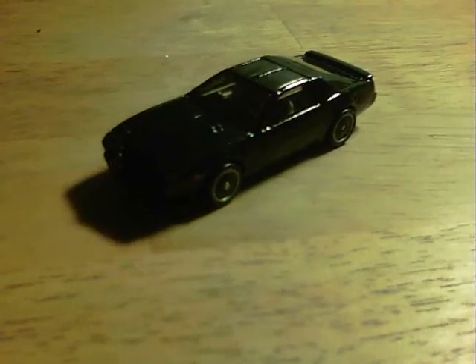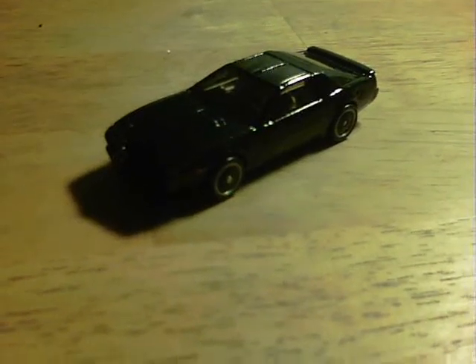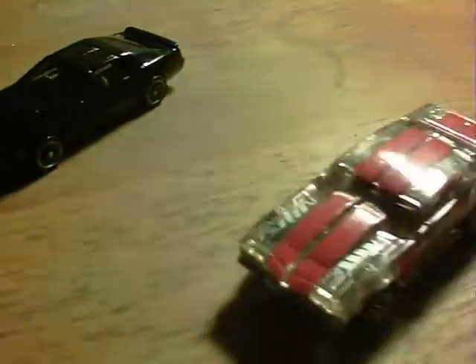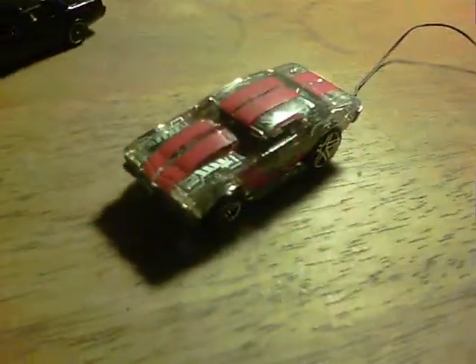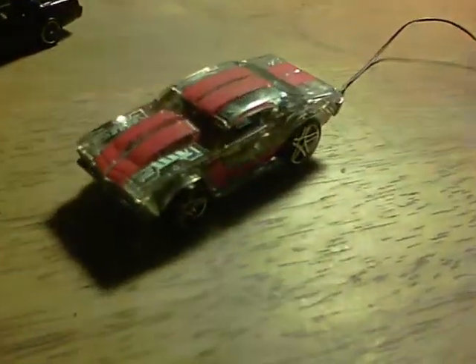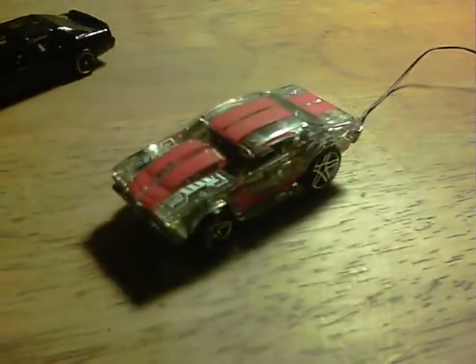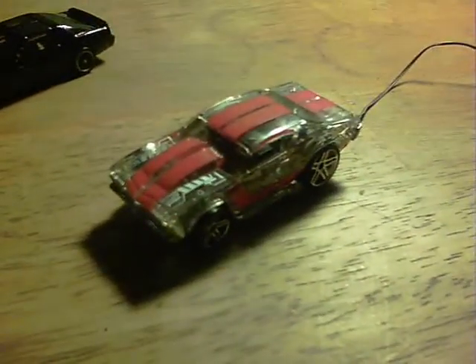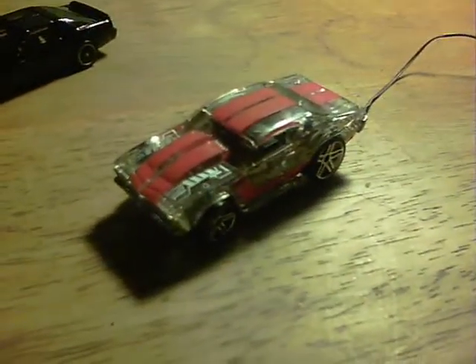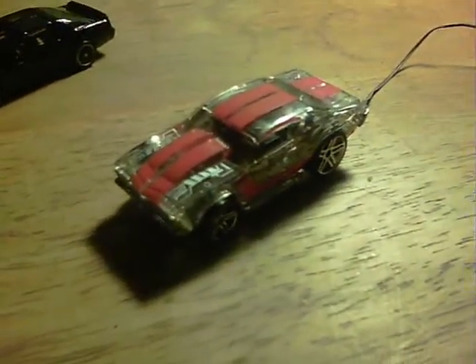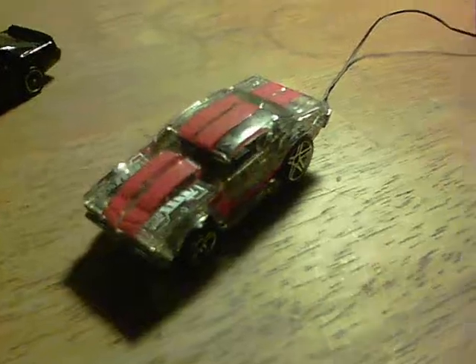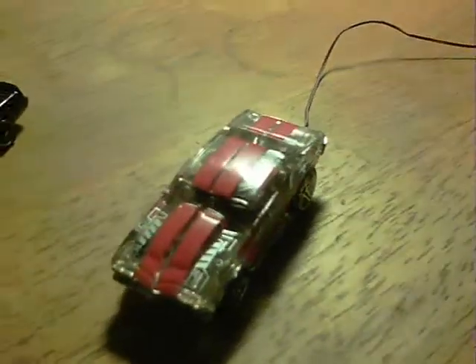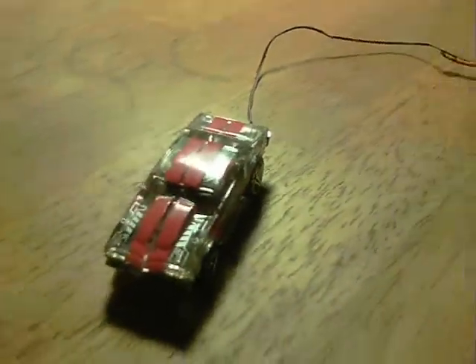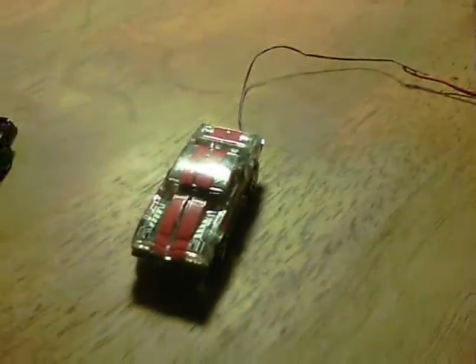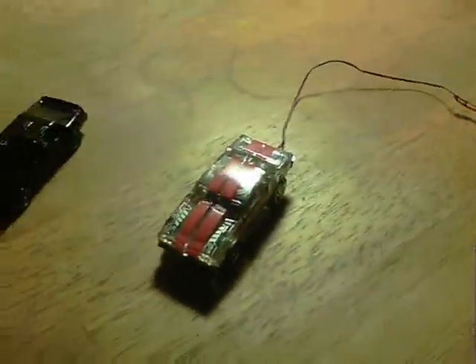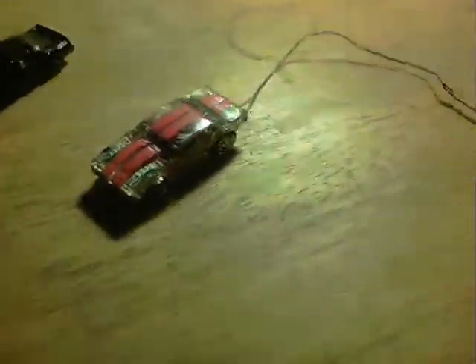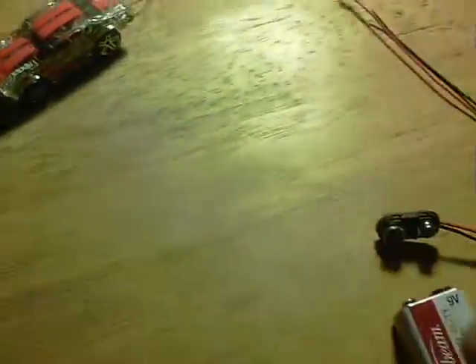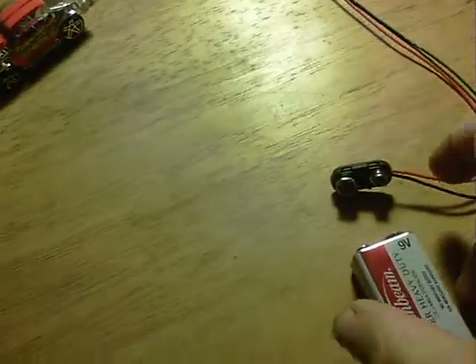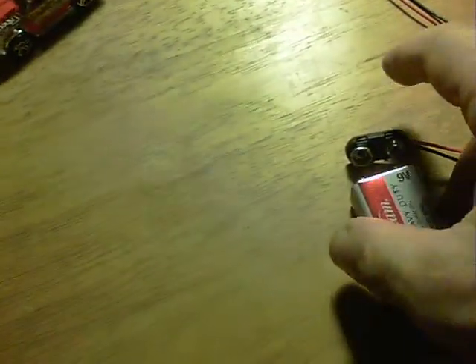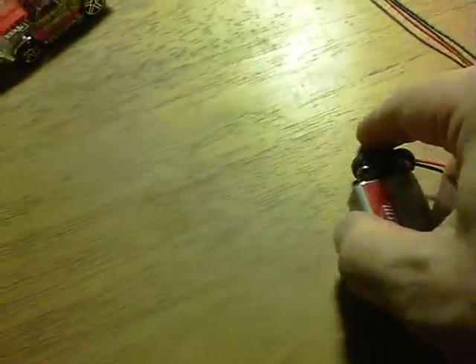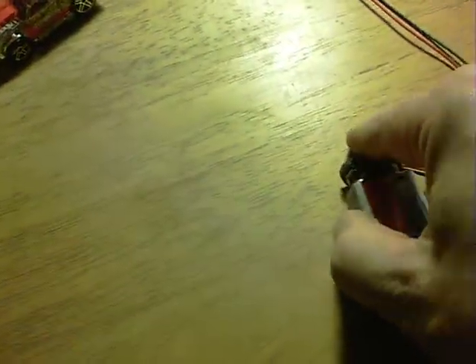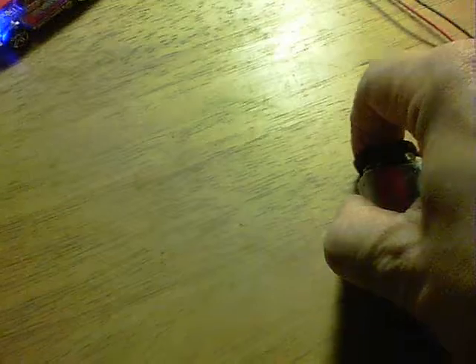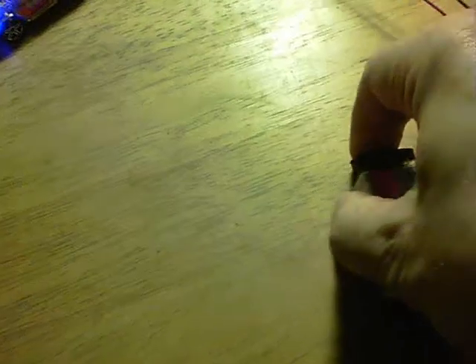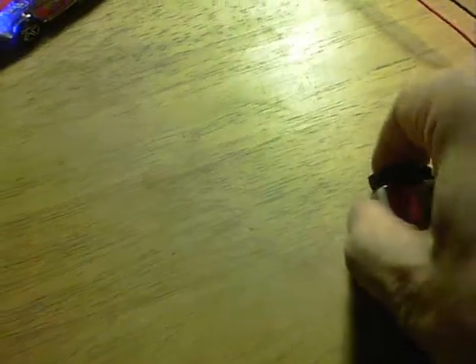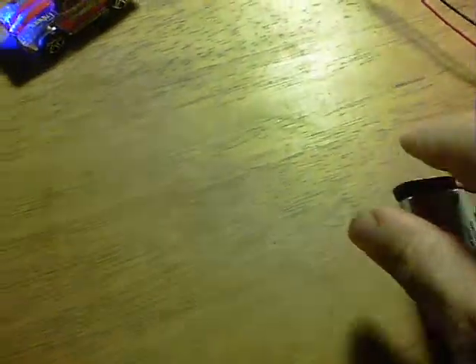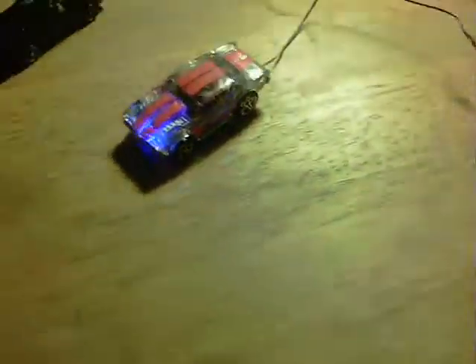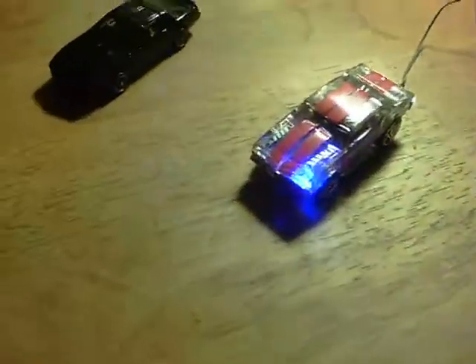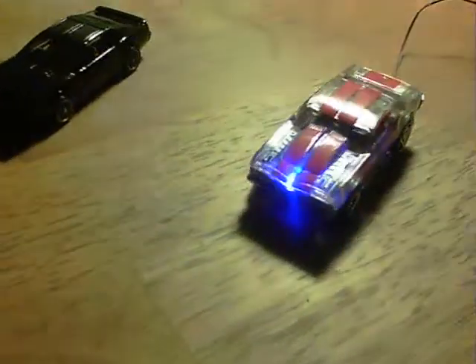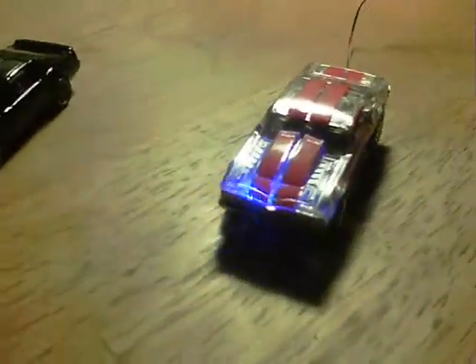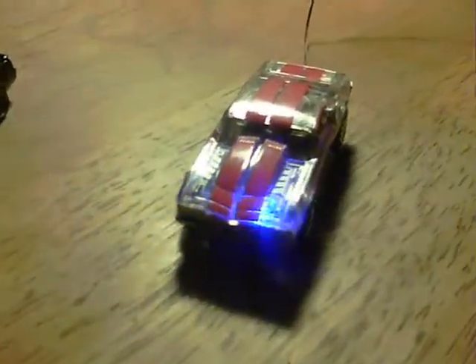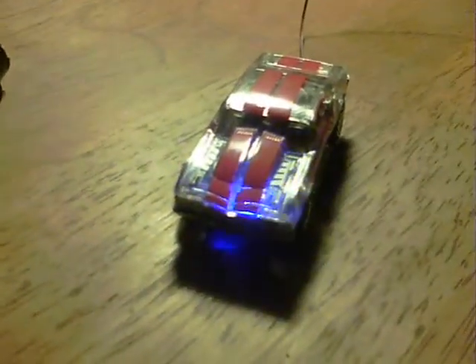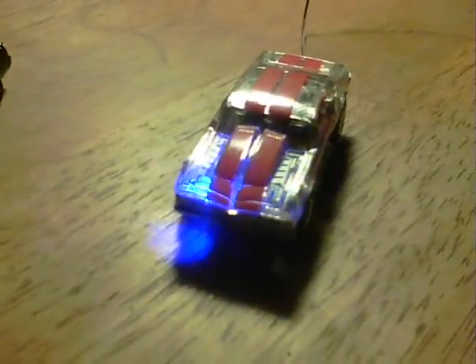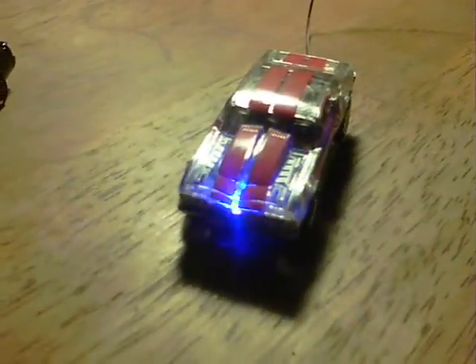So I've got this 69 Chevelle instead. I built up a circuit and put it inside. We connect up to the 9-volt battery — and there we are: Knight Rider lights on the front.